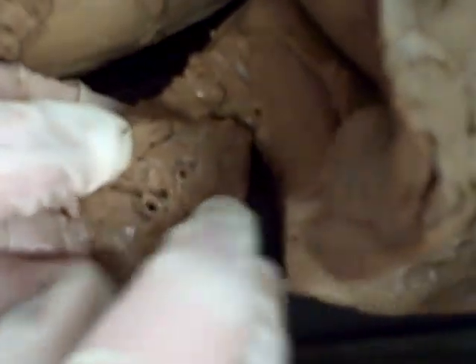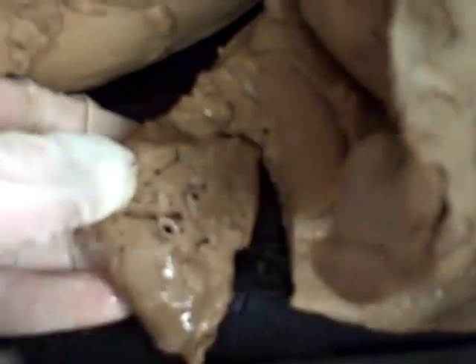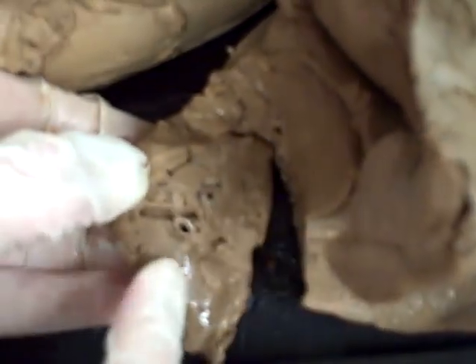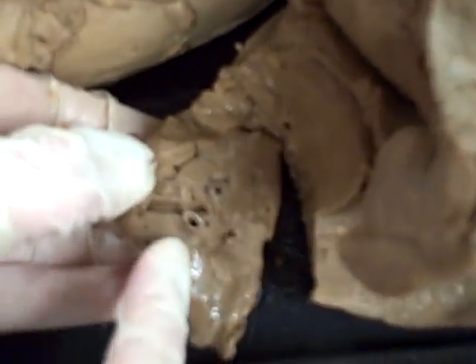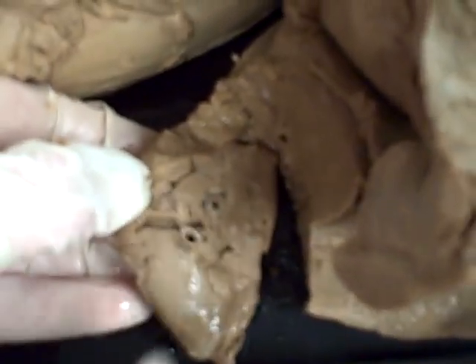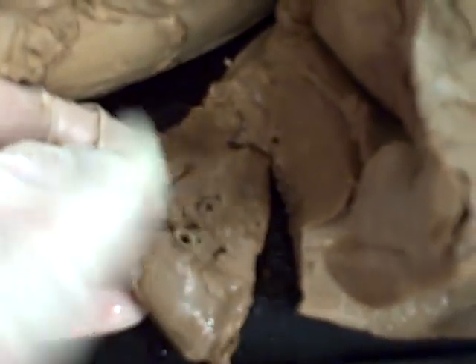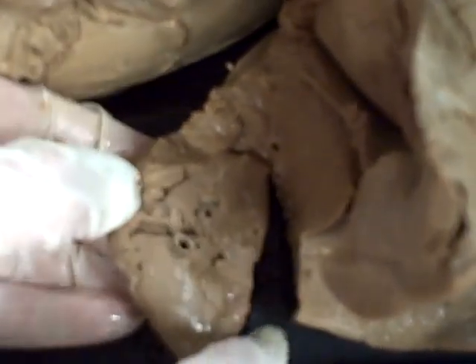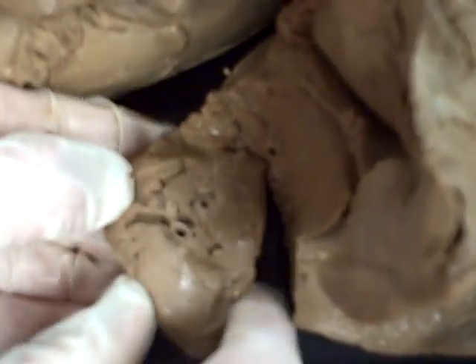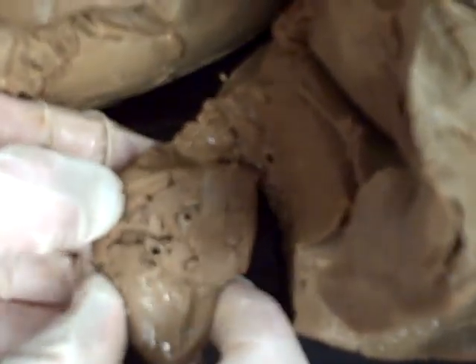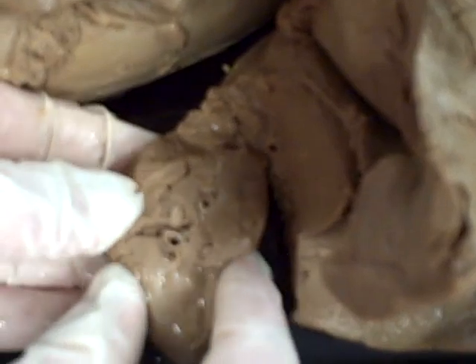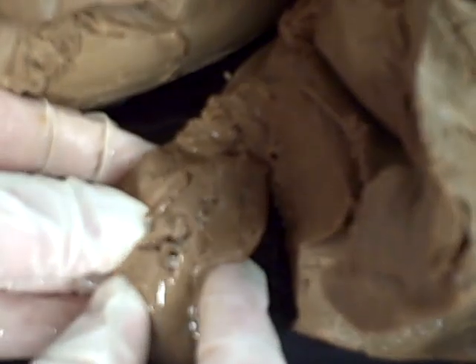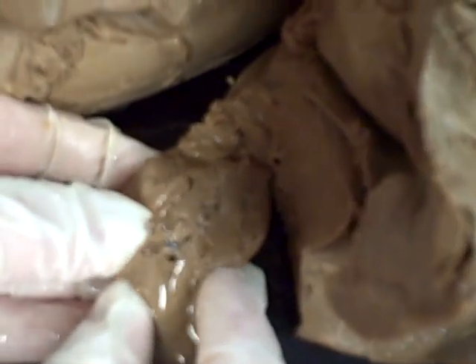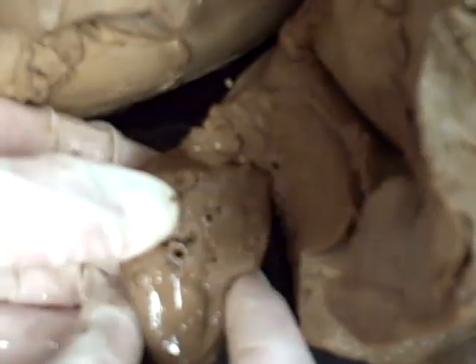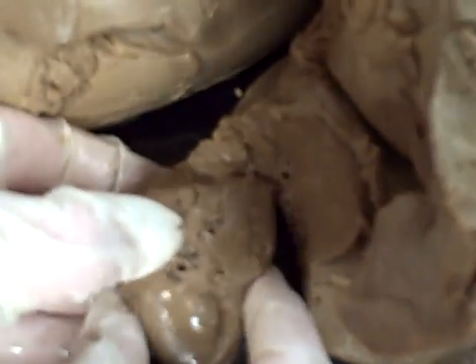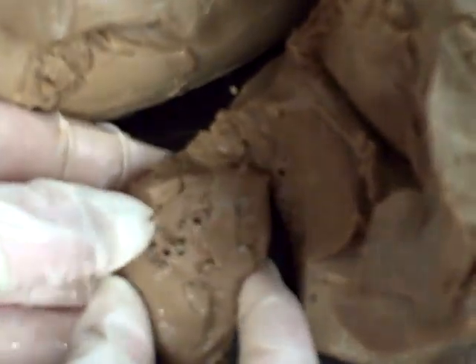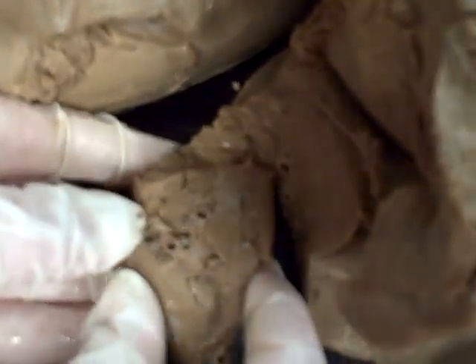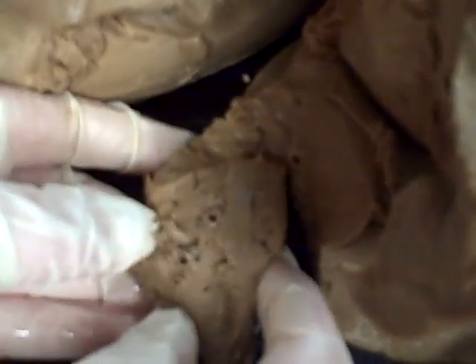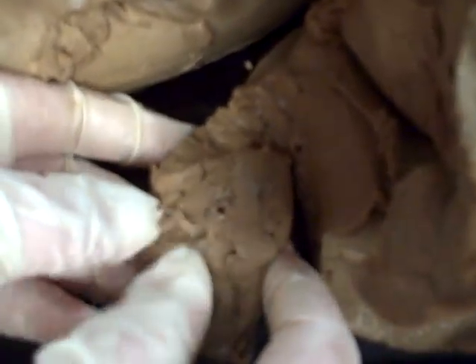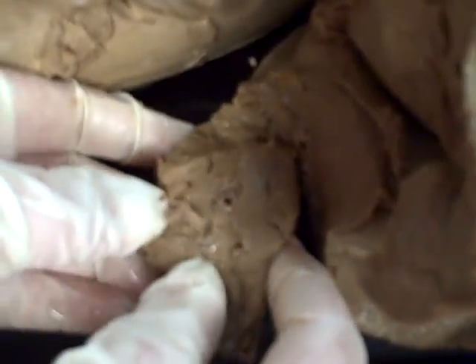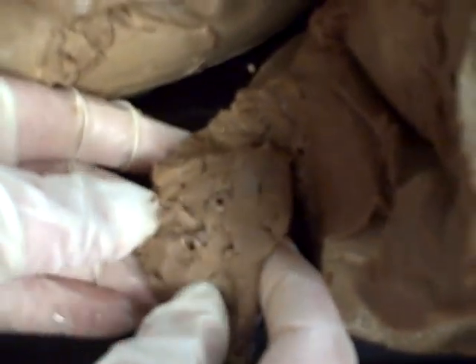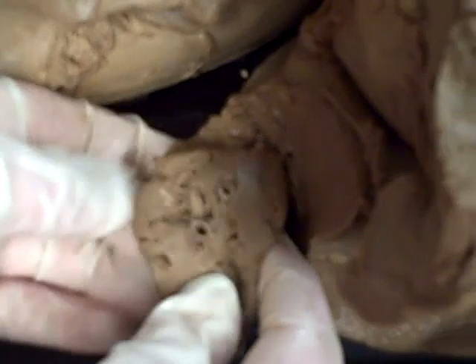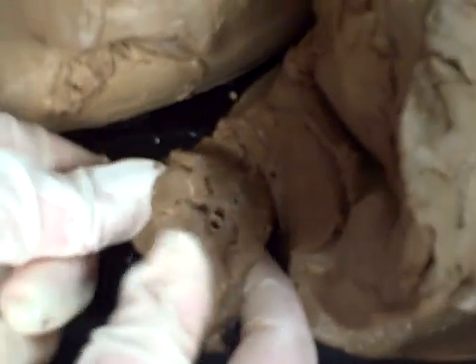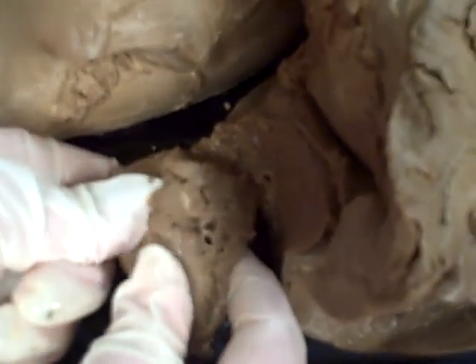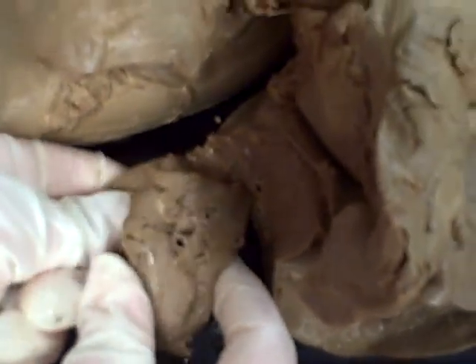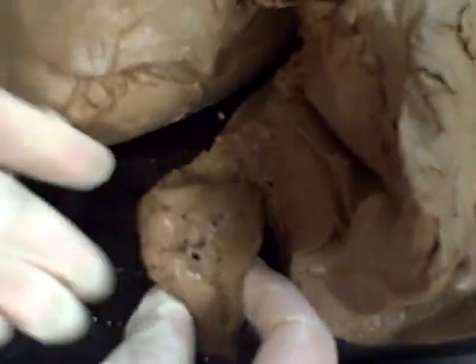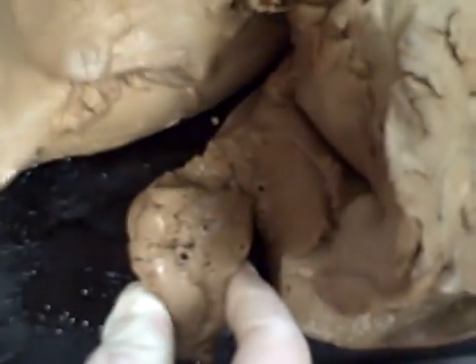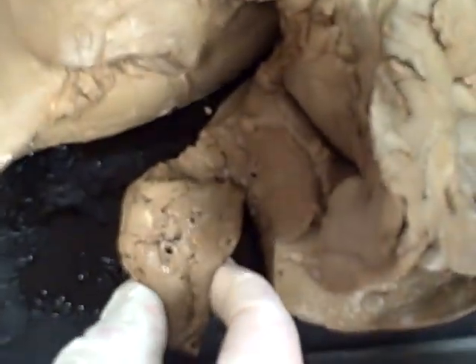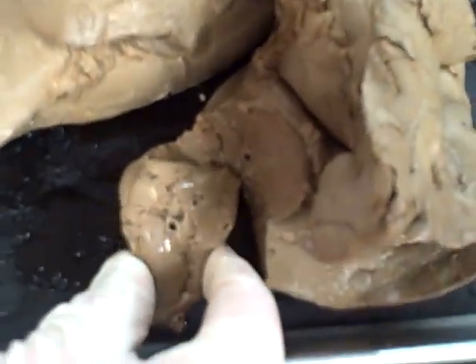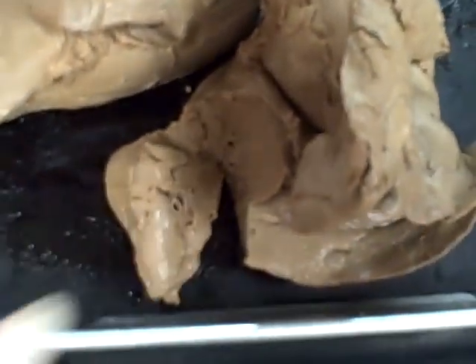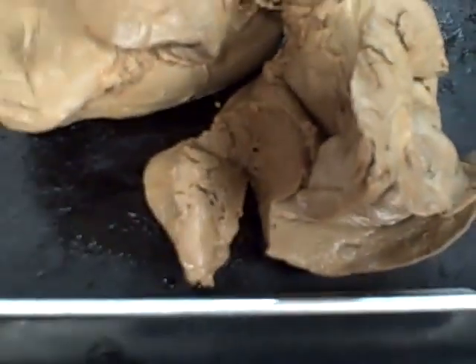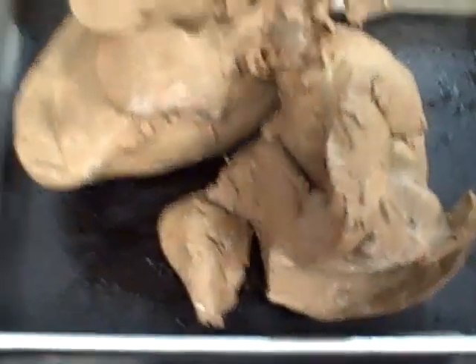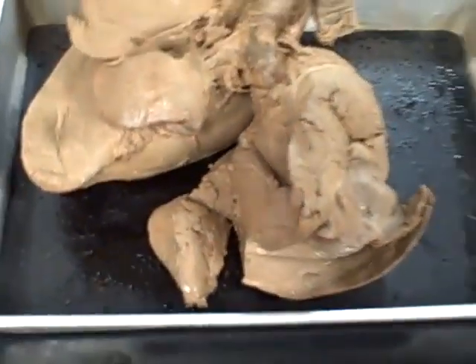Those are the little bronchioles — these are the bronchioles here, that's just a cross section. And then beyond that would be your alveoli with your alveolar sacs beyond that. You can't really see them — they're microscopic.